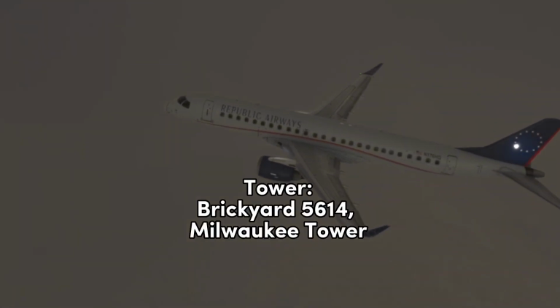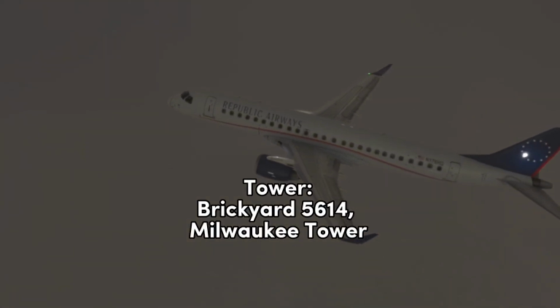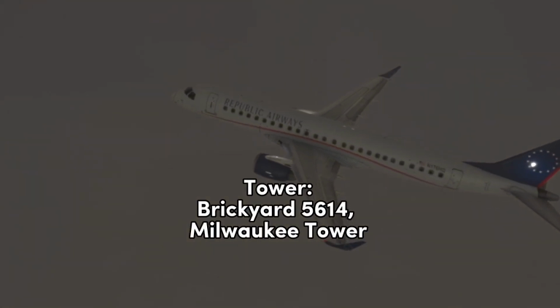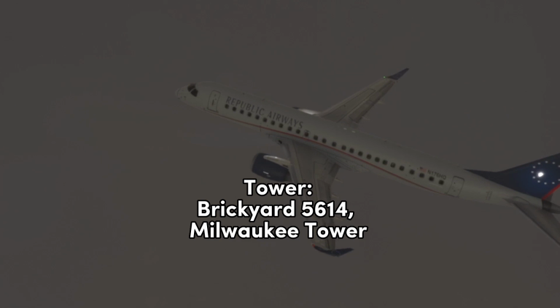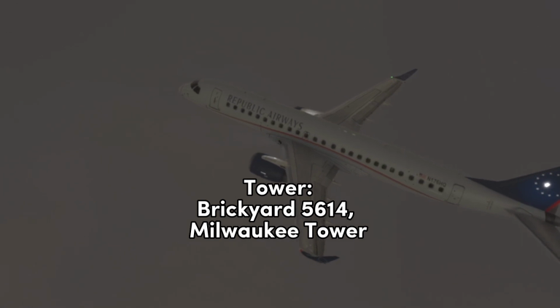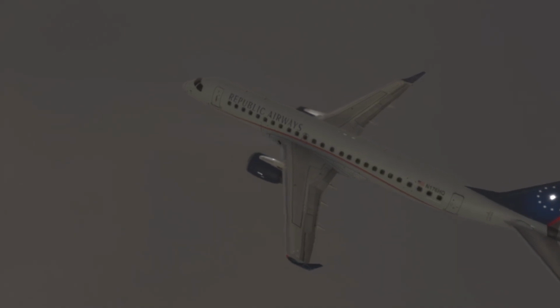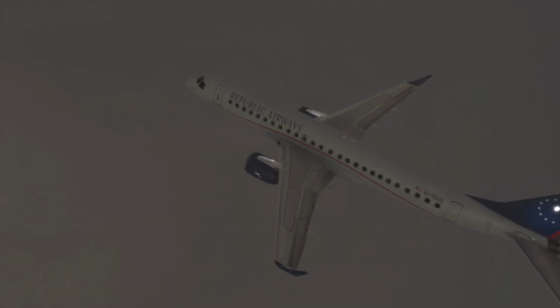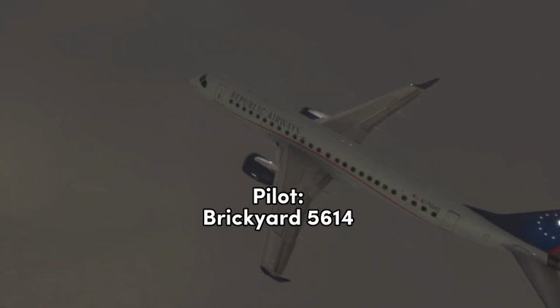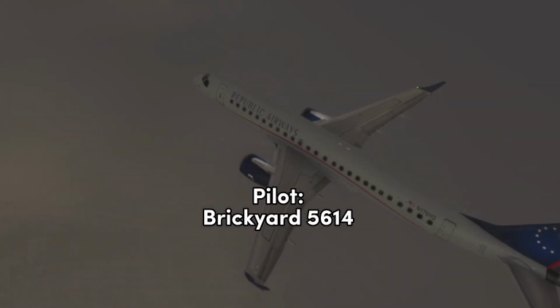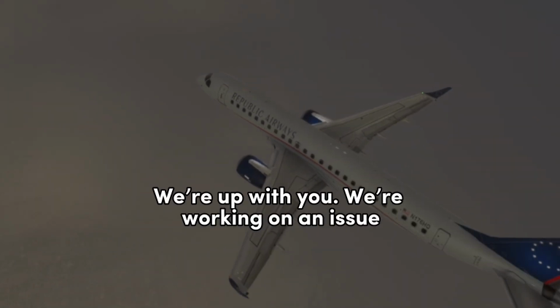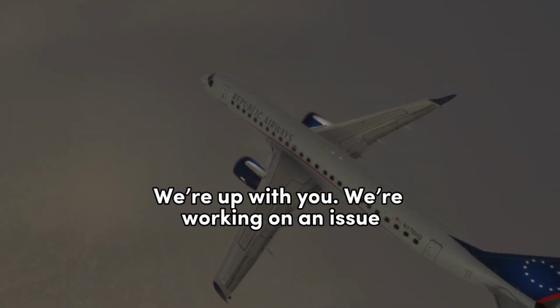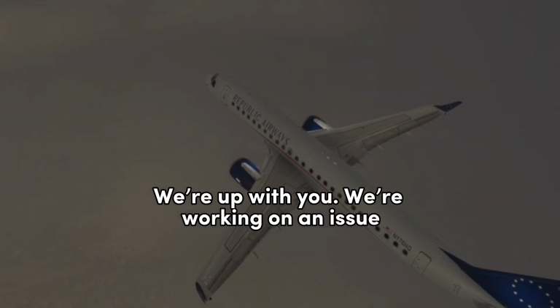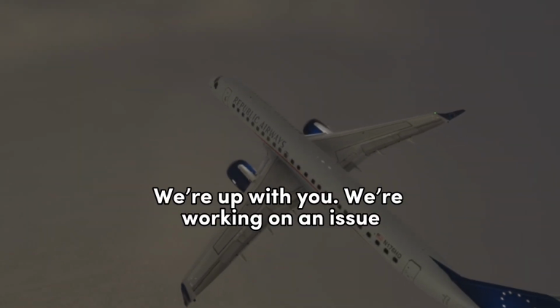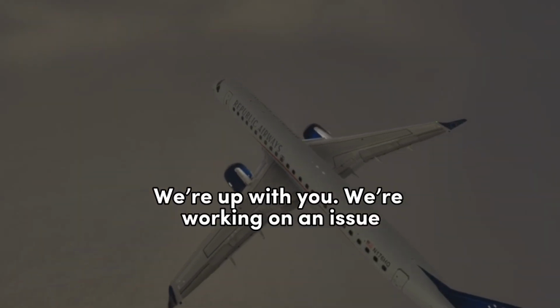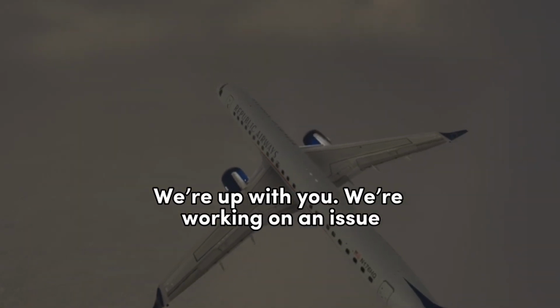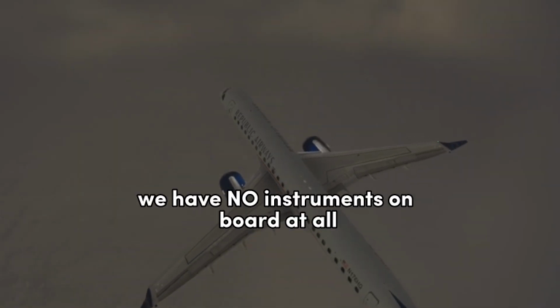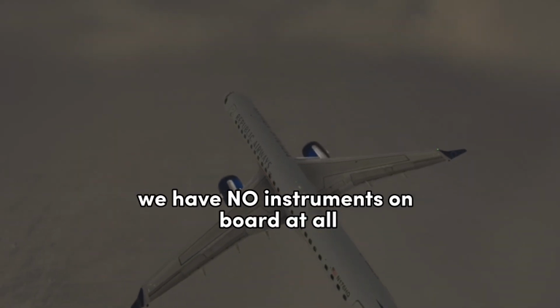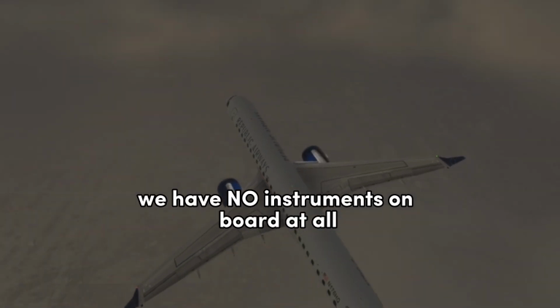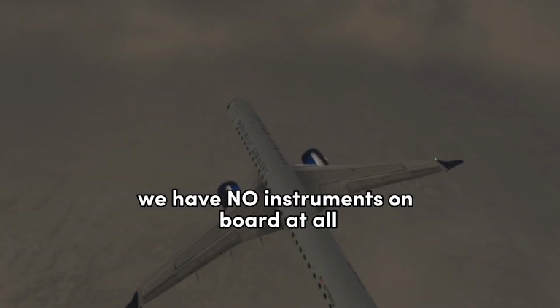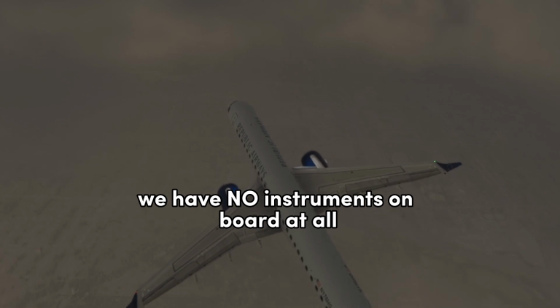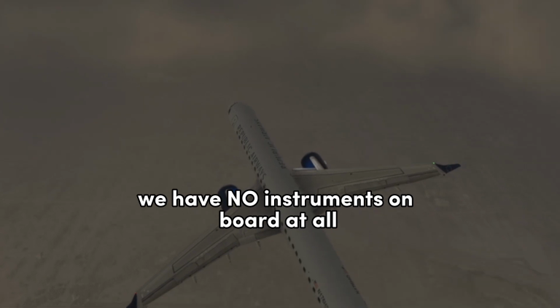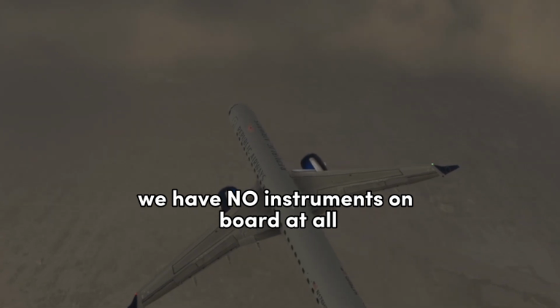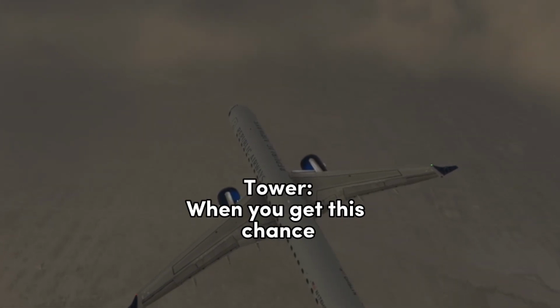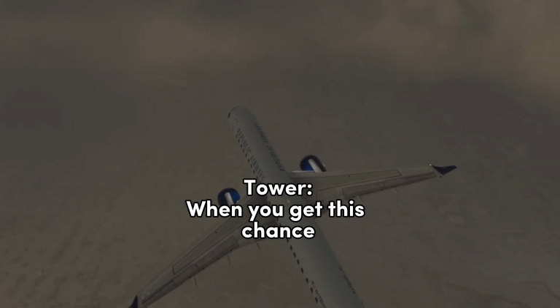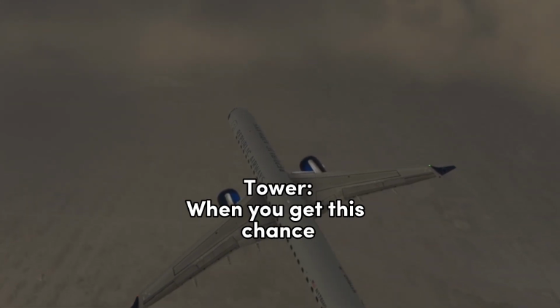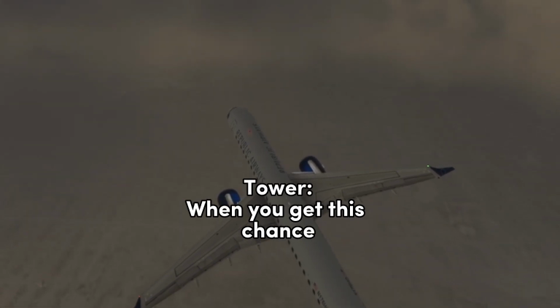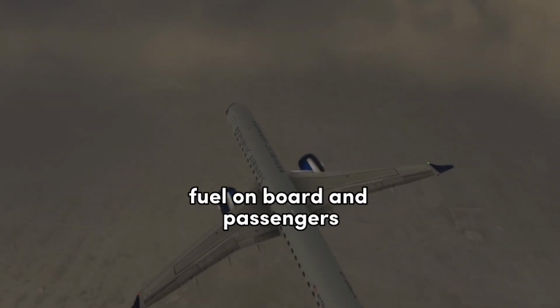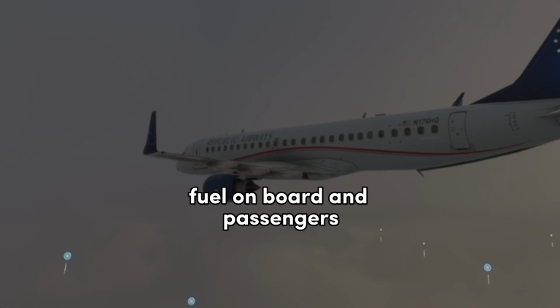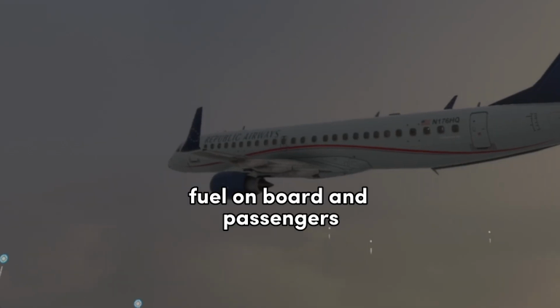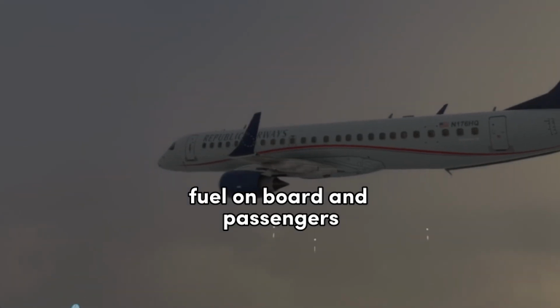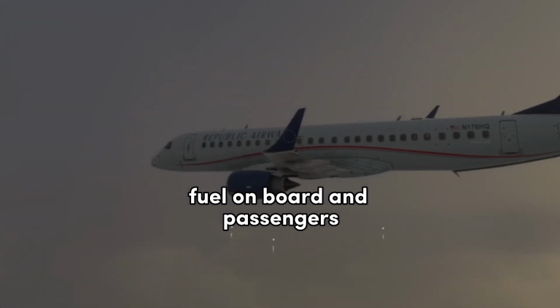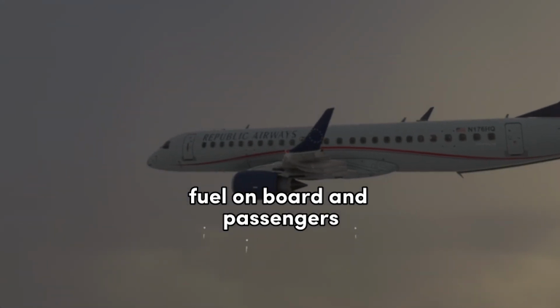Breaker 5614, Milwaukee tower. 5614, we're up with the overwork issue. We have no instruments on board at all. When you get the chance, fuel on board and passengers.